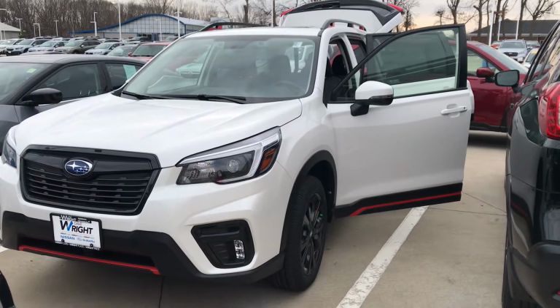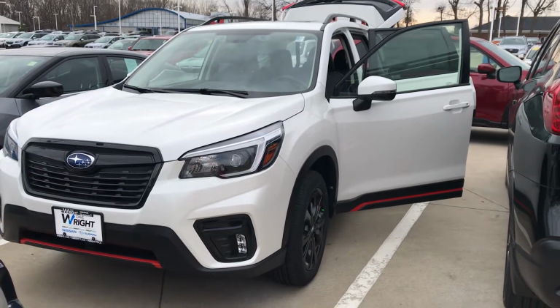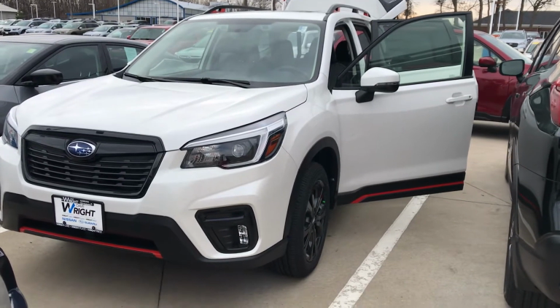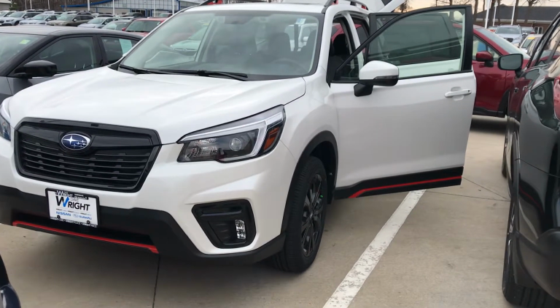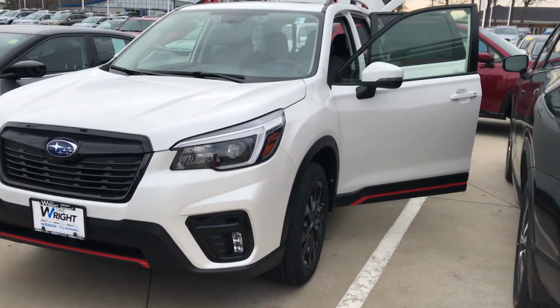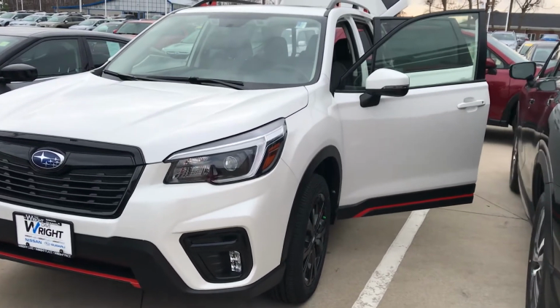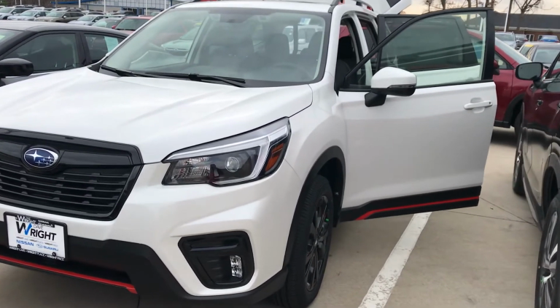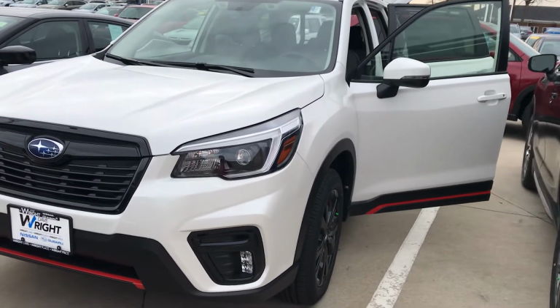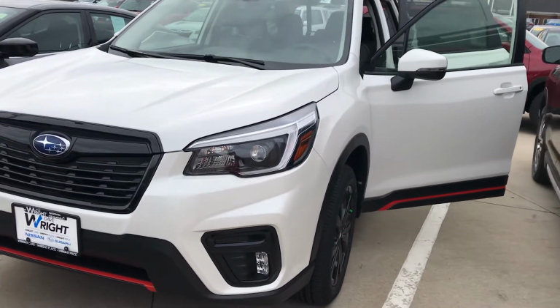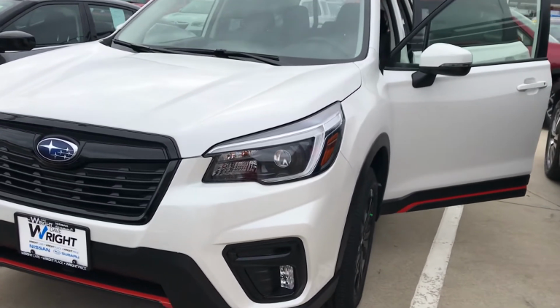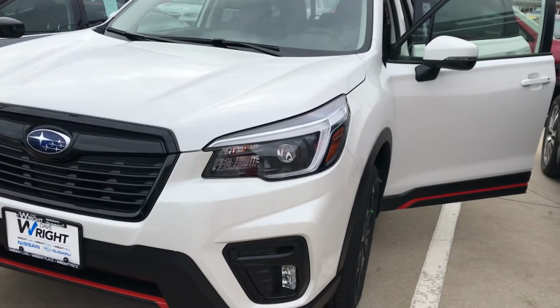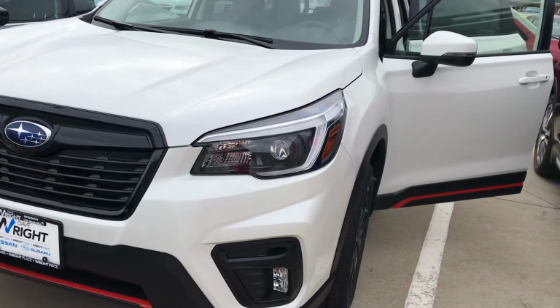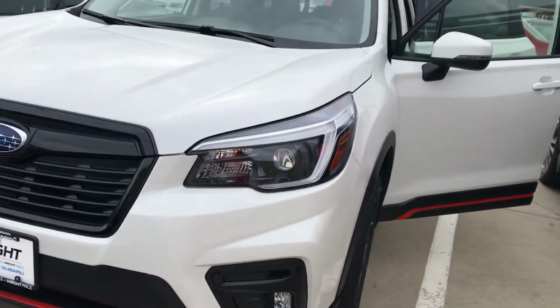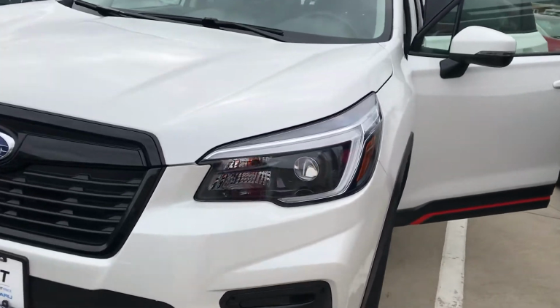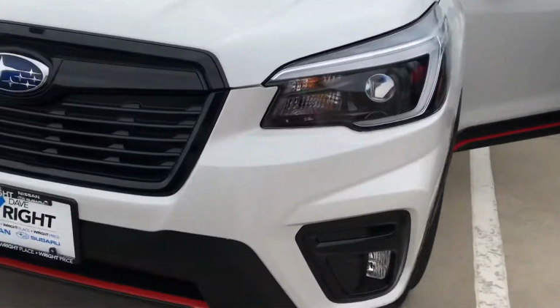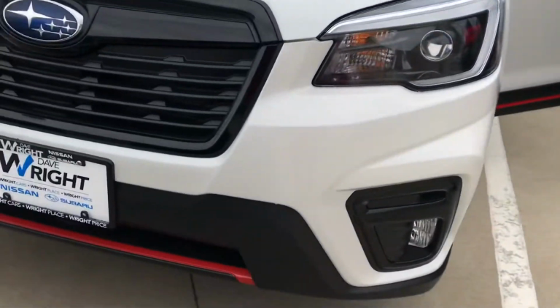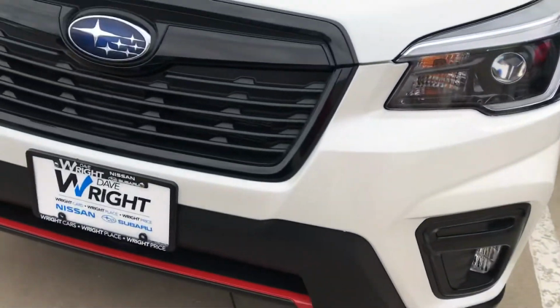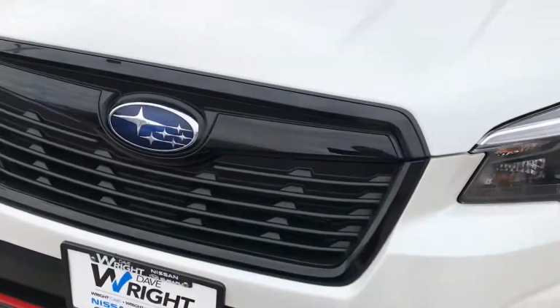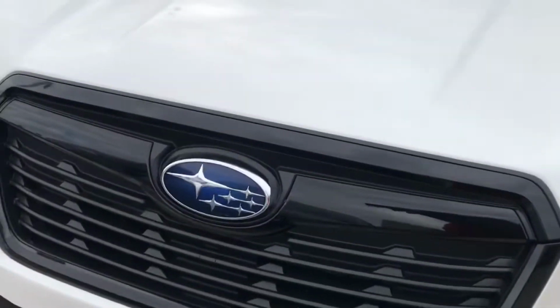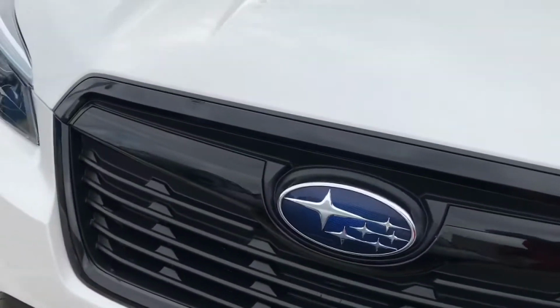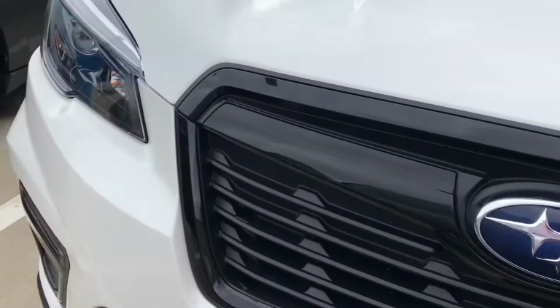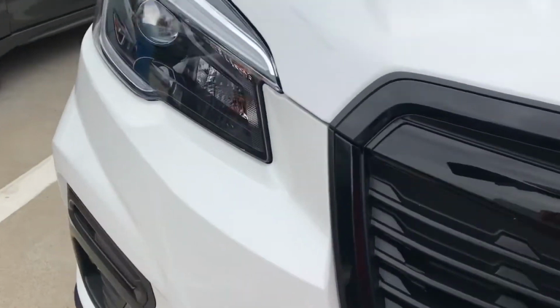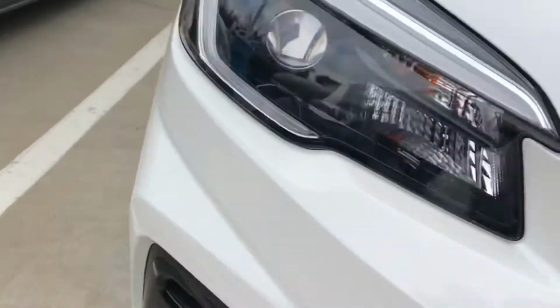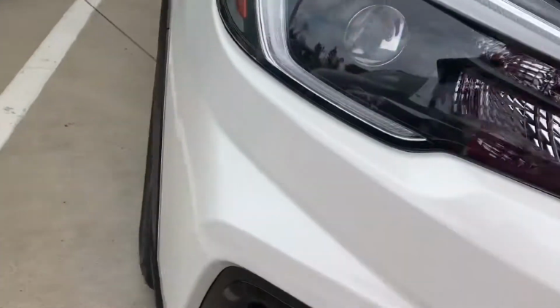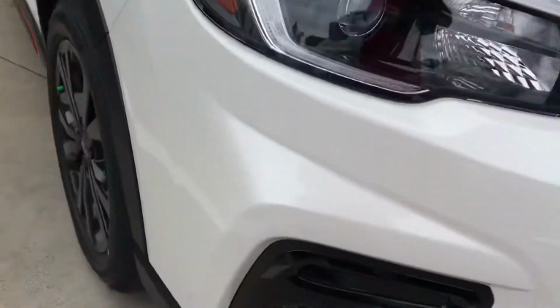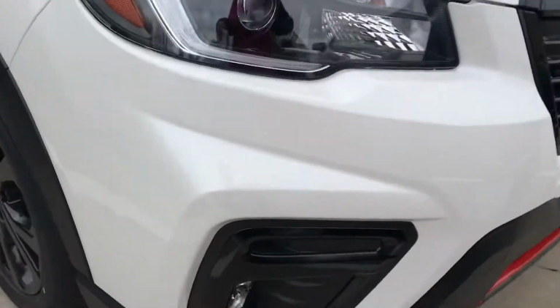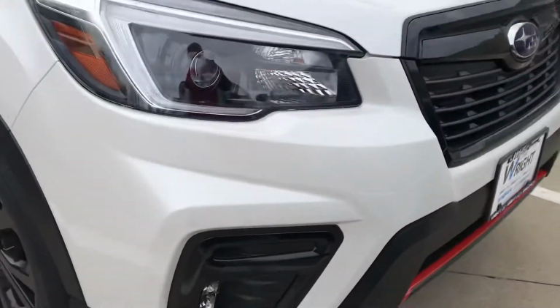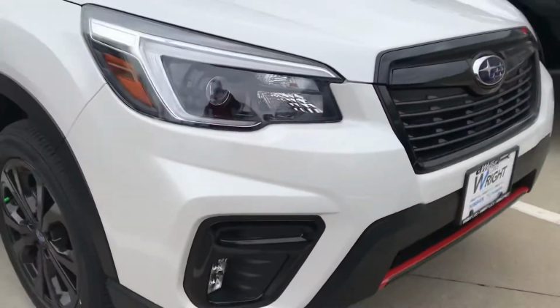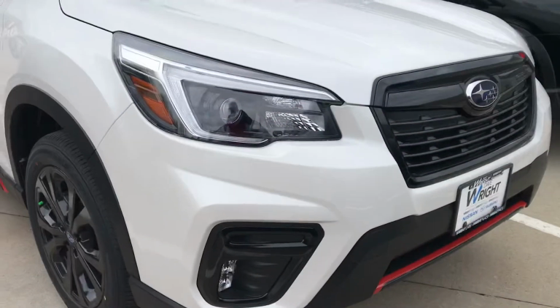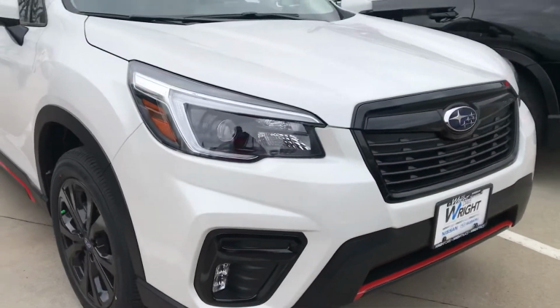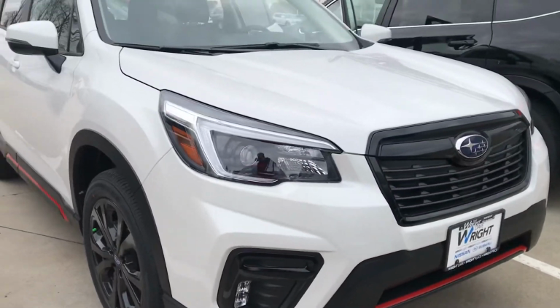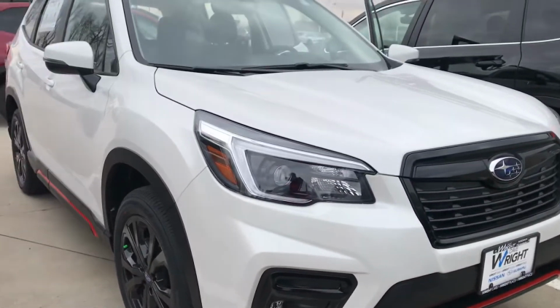Hey Lori, it's Nikki at Dave Wright Subaru here in Hiawatha. It was nice meeting you today. I just wanted to give you another shot of this Forester Sport in case you need to show your son or anyone else the car and get their opinion.